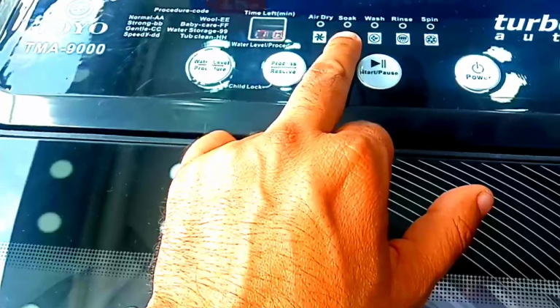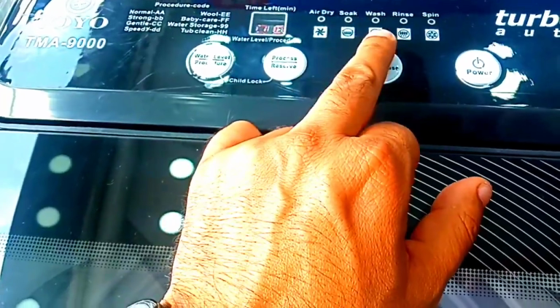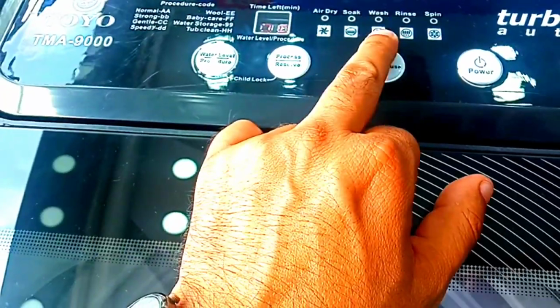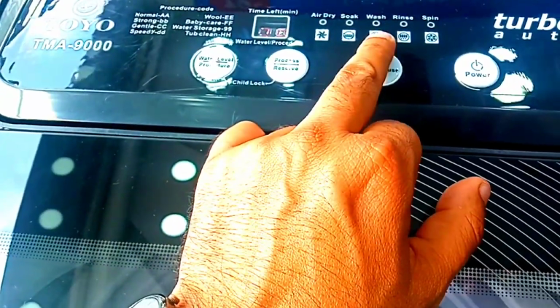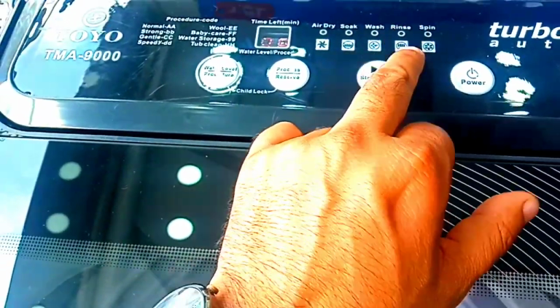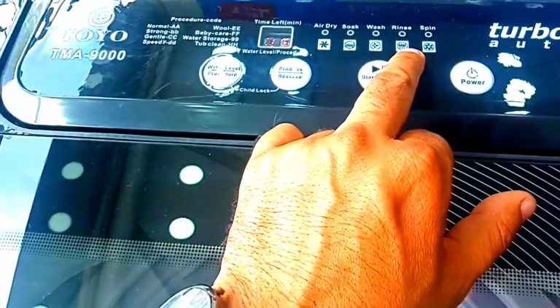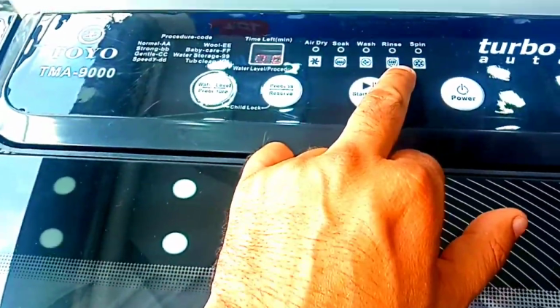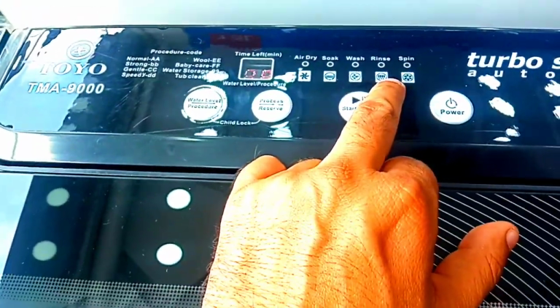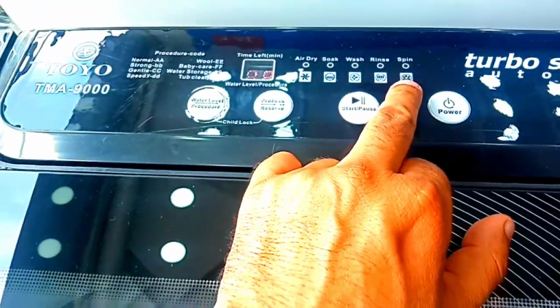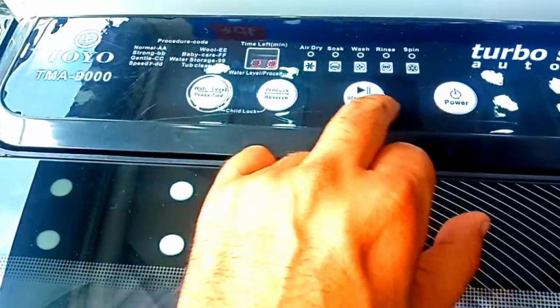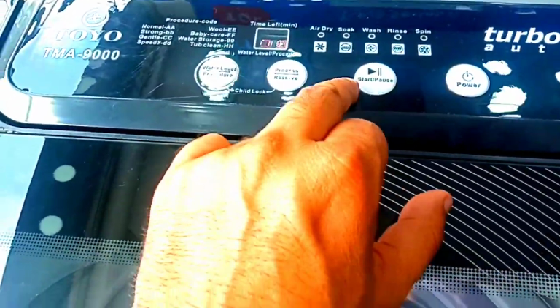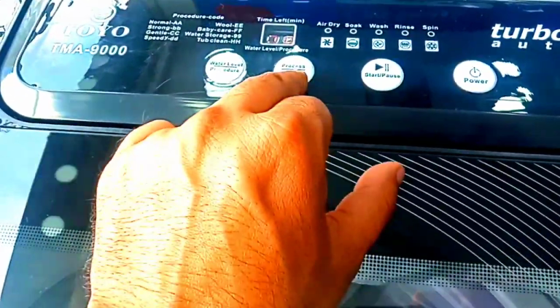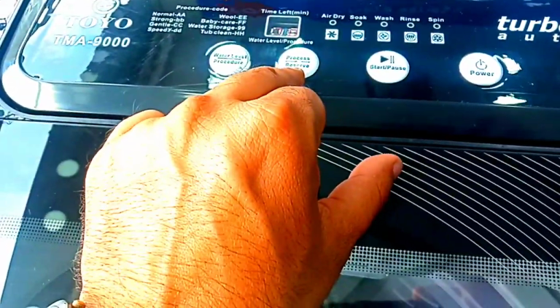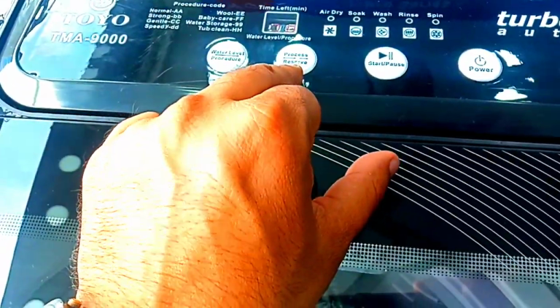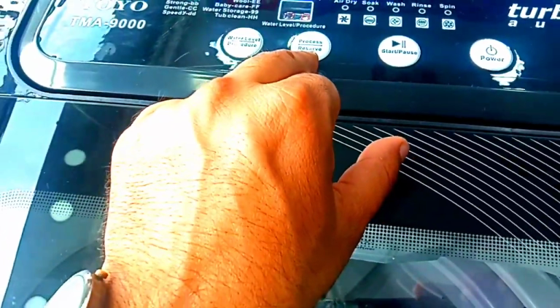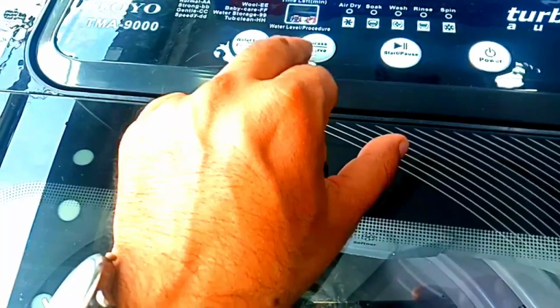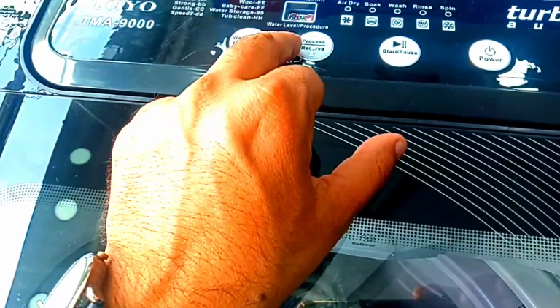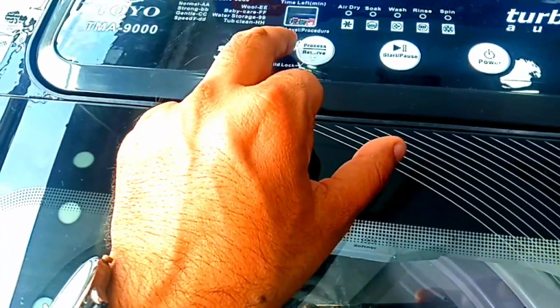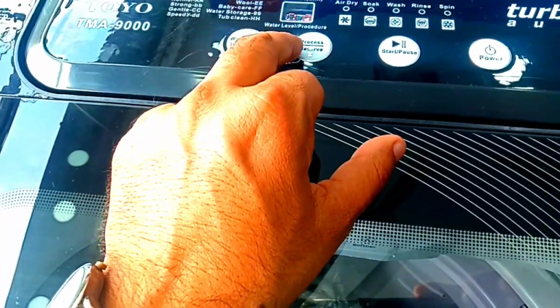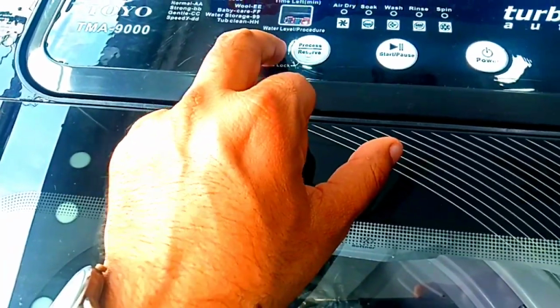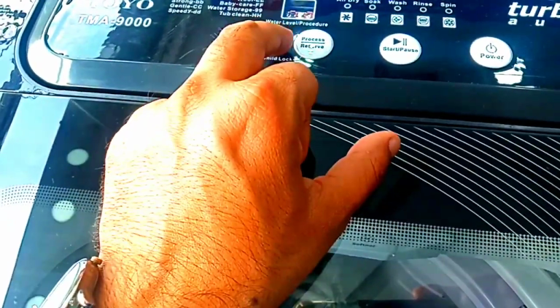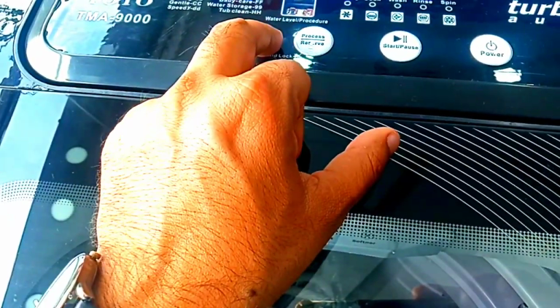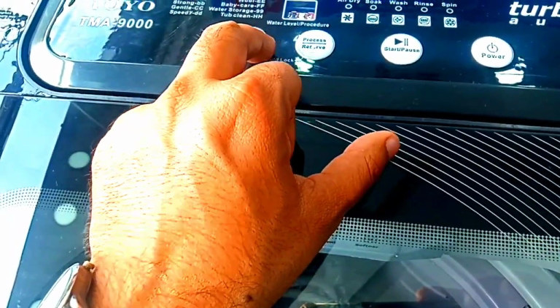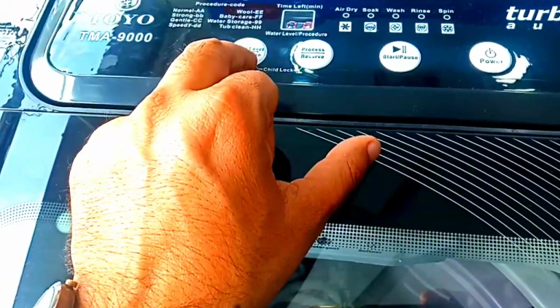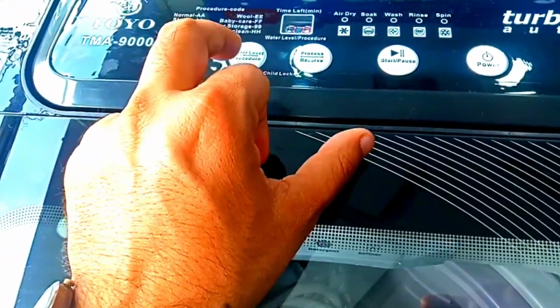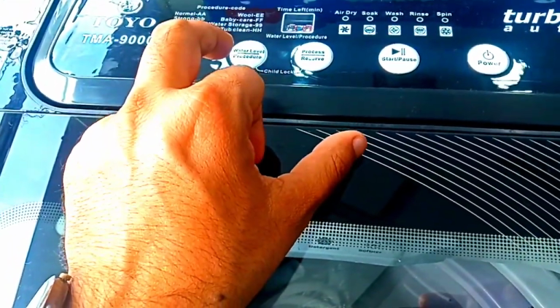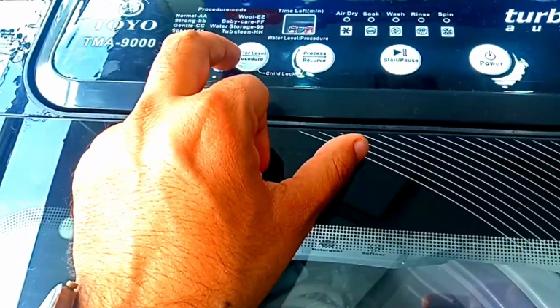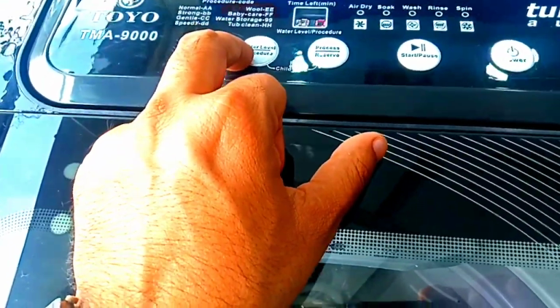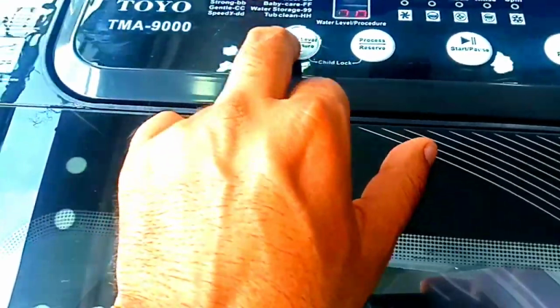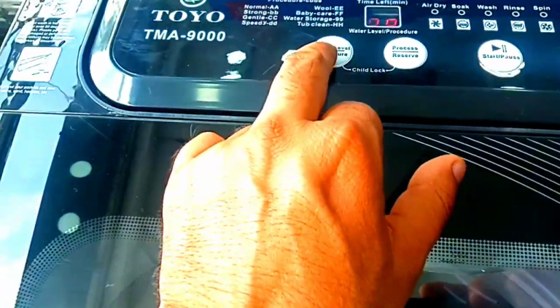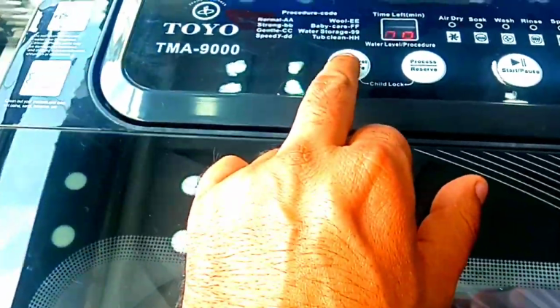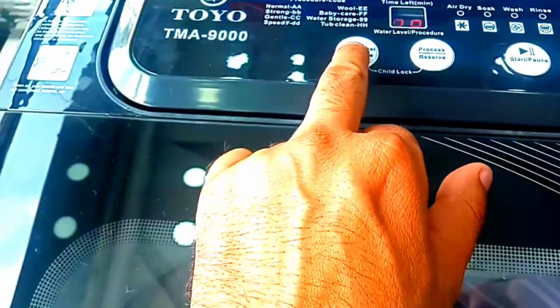There is a soak option, a wash option, a rinse option, a spin option, and a process option. There is also a reset option. You can adjust the water level as needed.